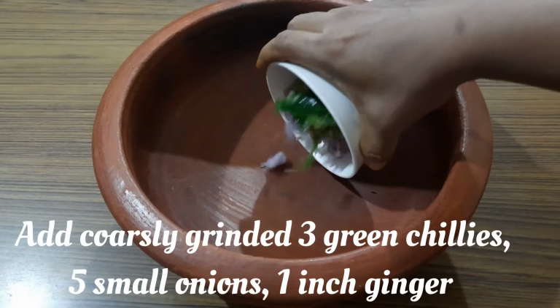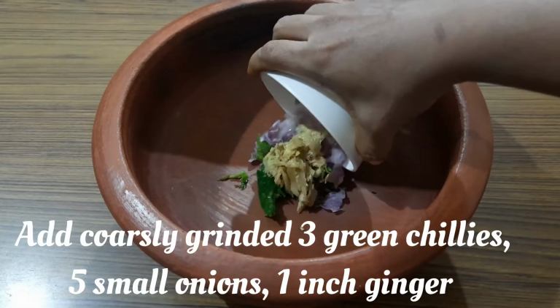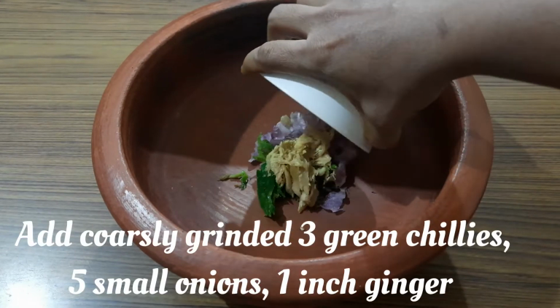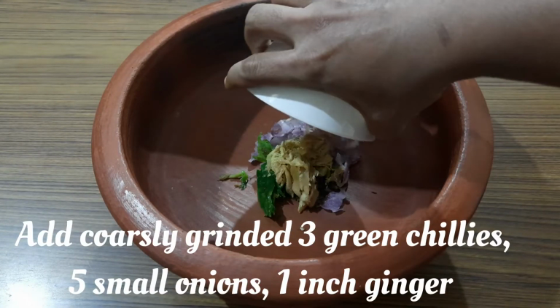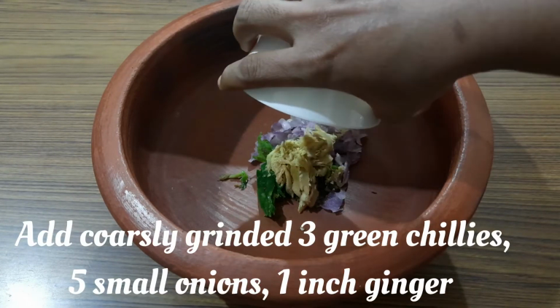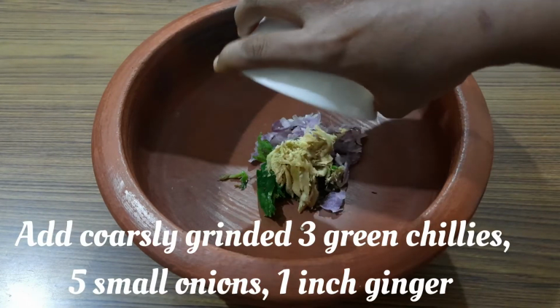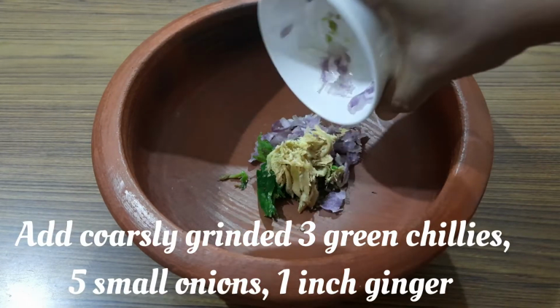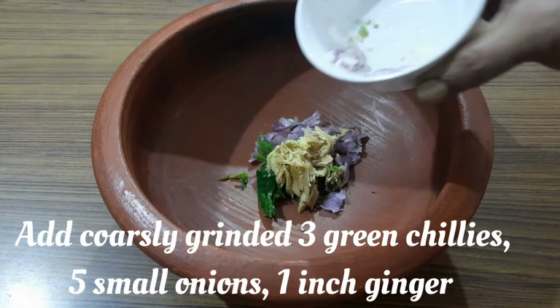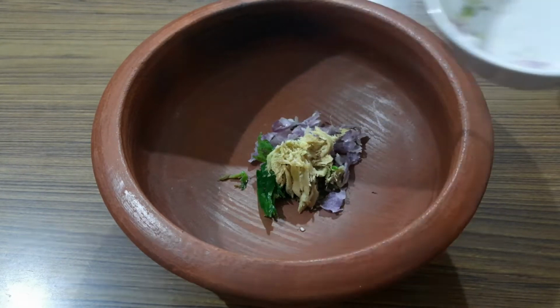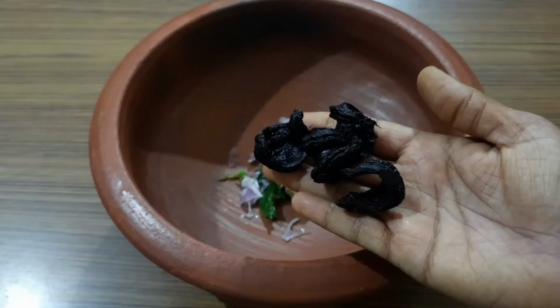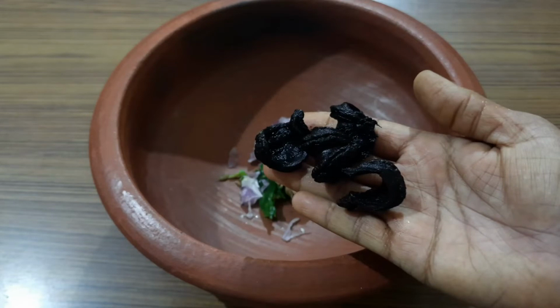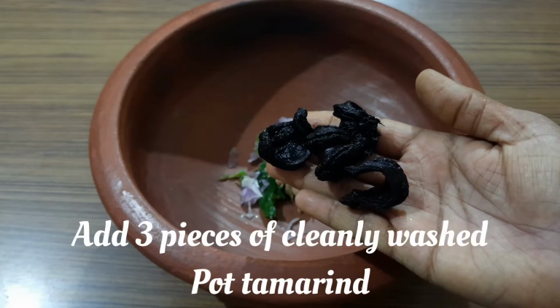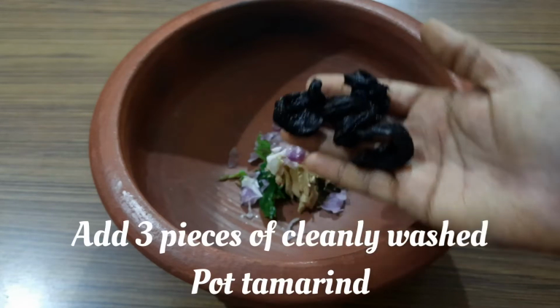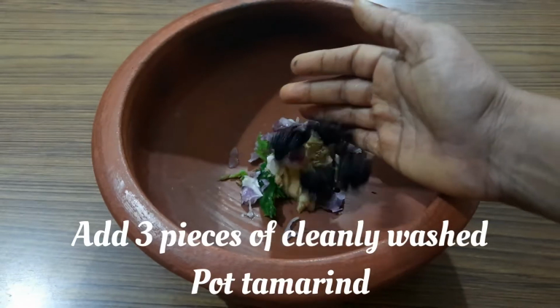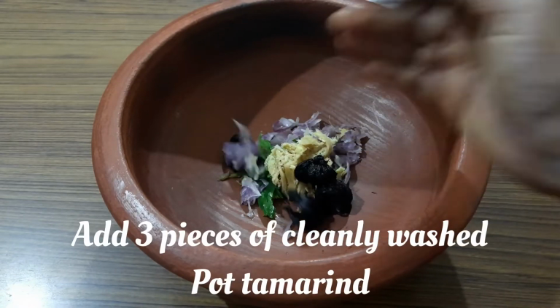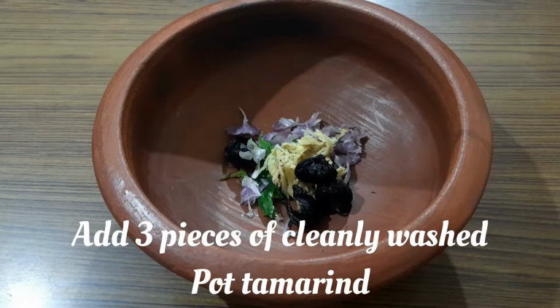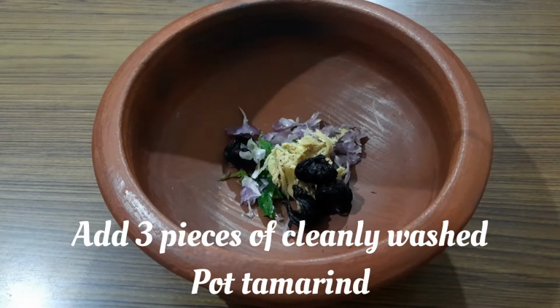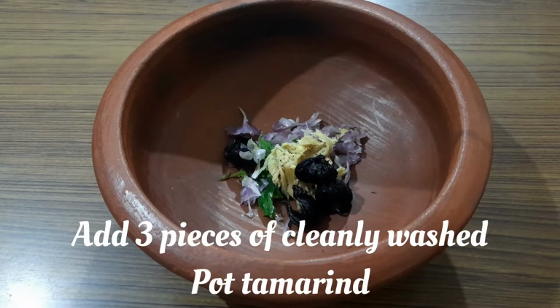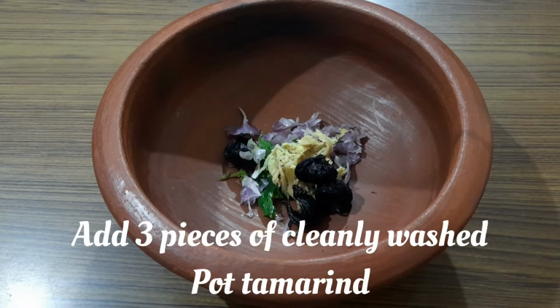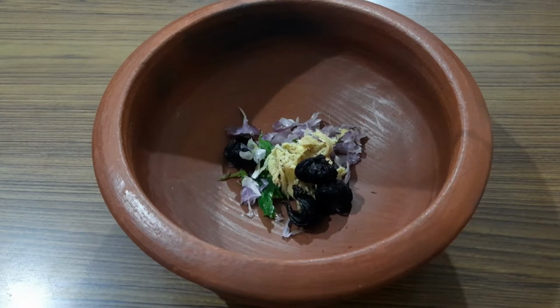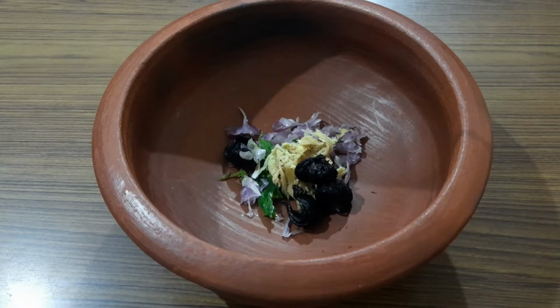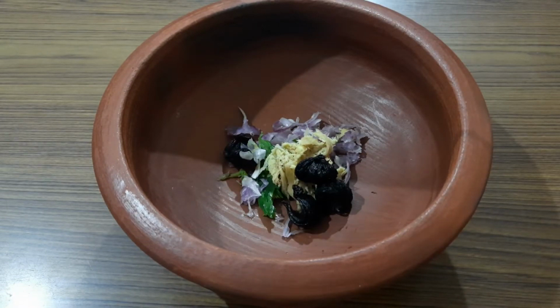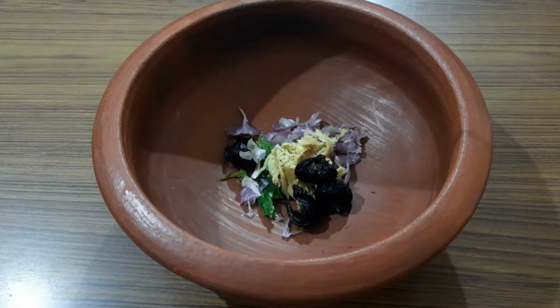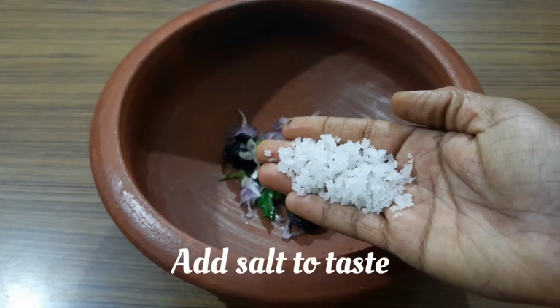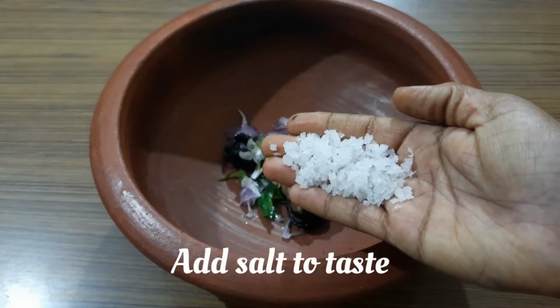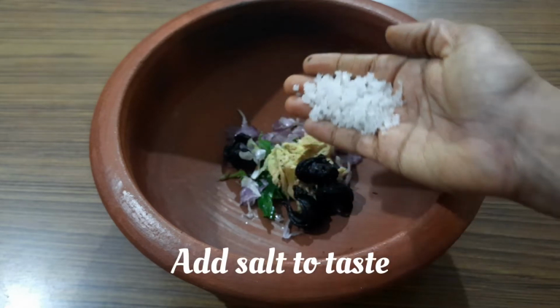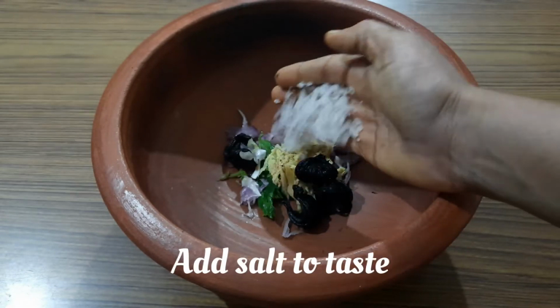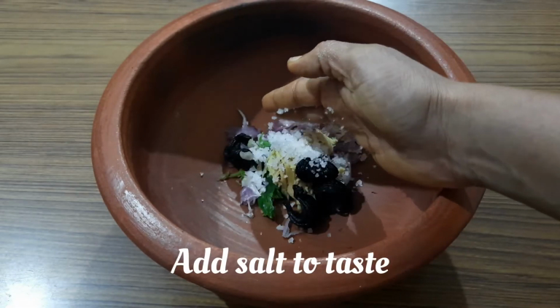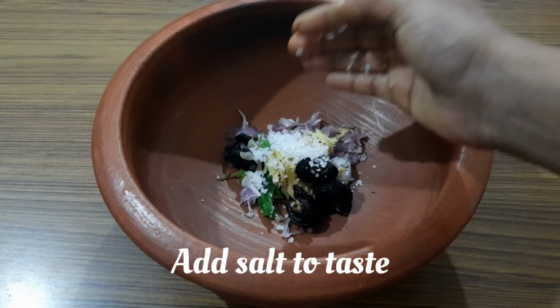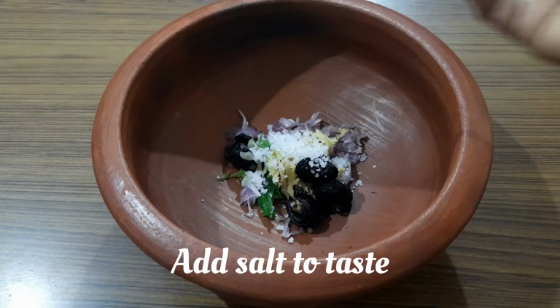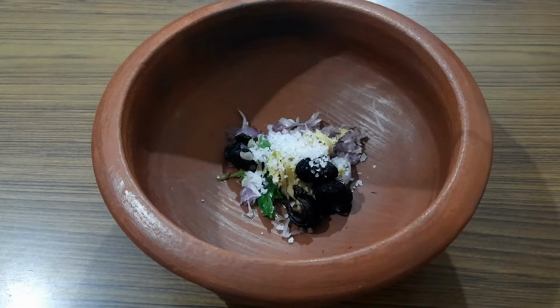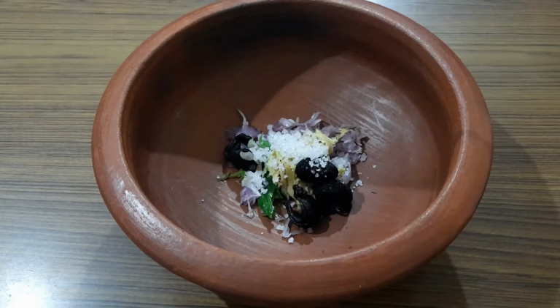Into a clay pot, add coarsely ground 3 green chilies, 5 small onions, and 1 inch ginger. Add 3 pieces of cleanly washed pot tamarind. Add salt to taste.